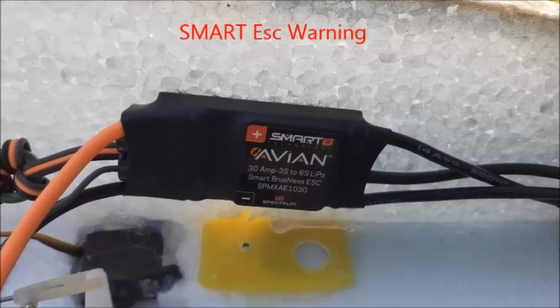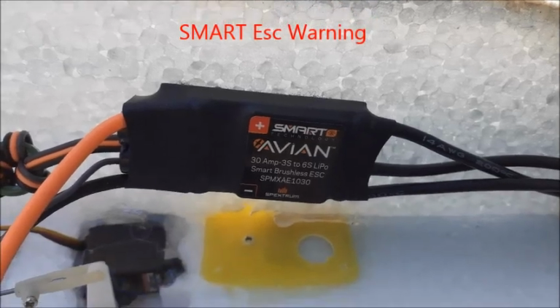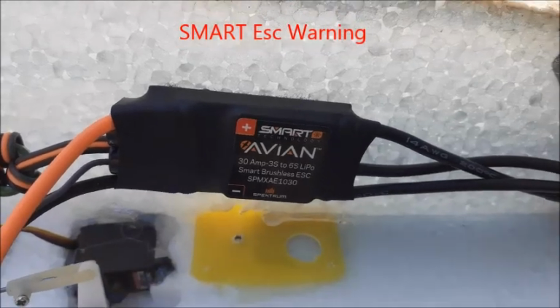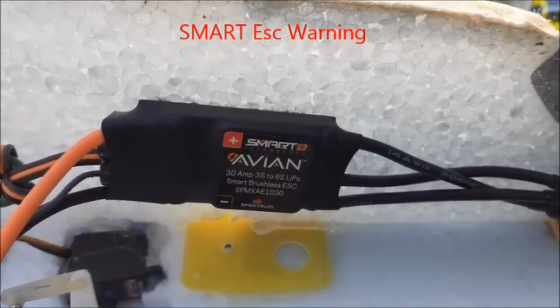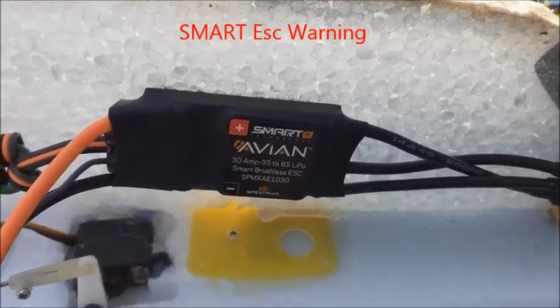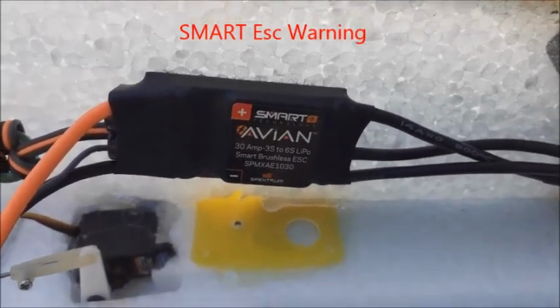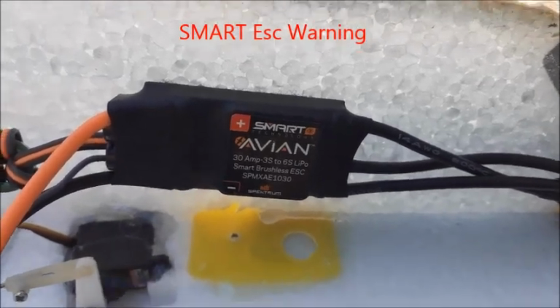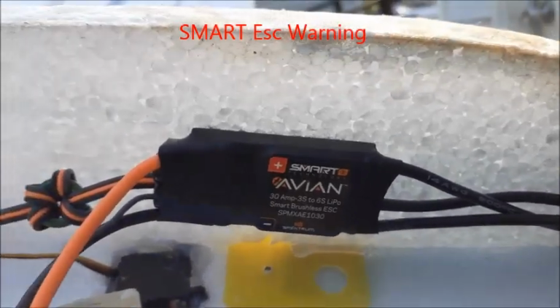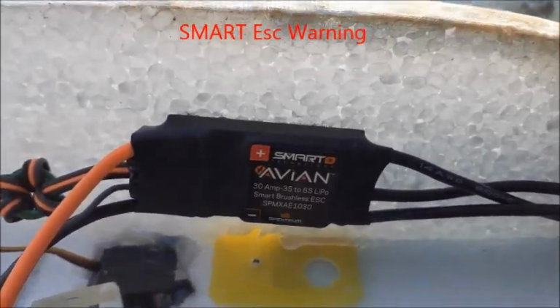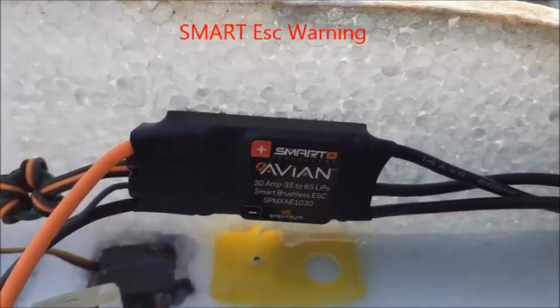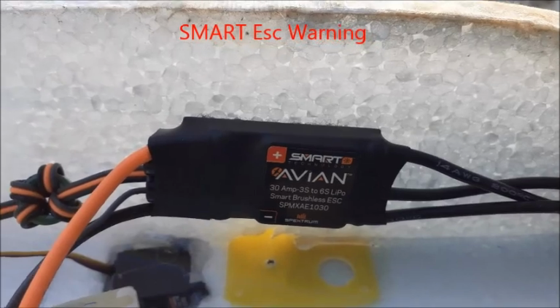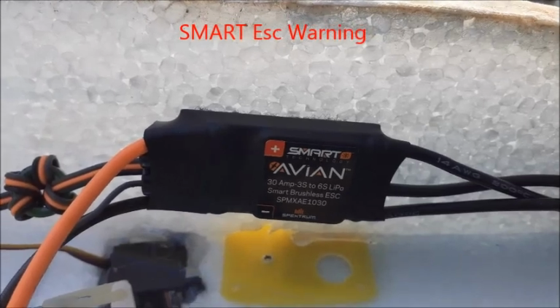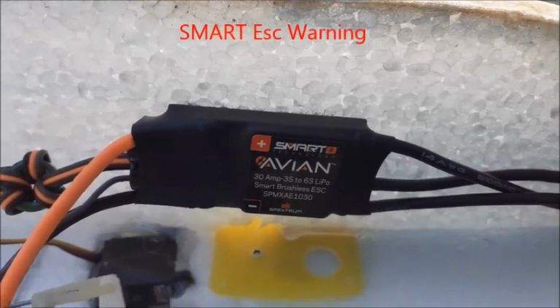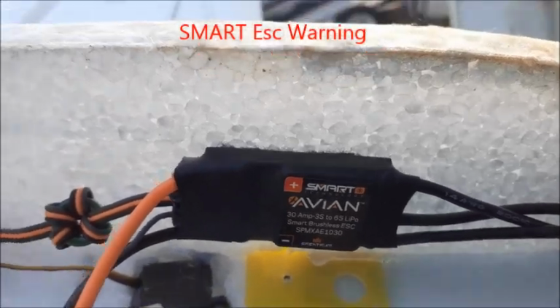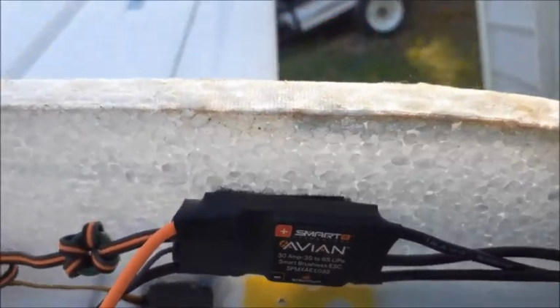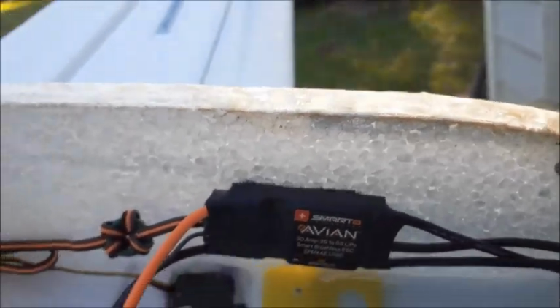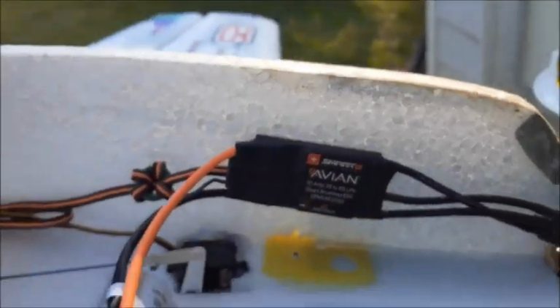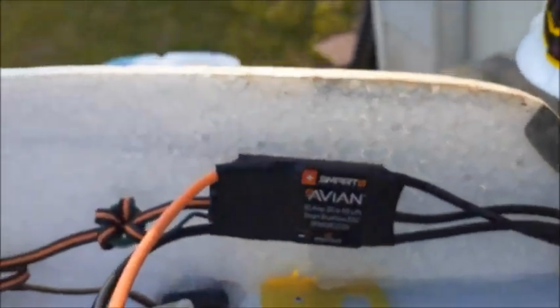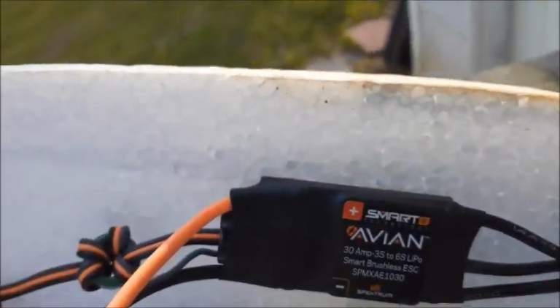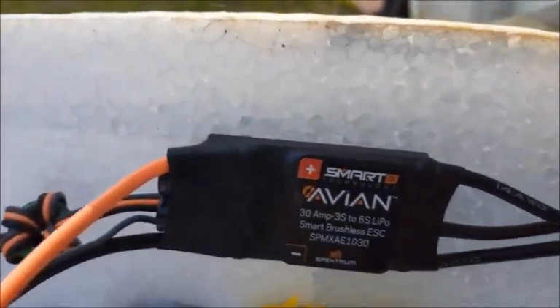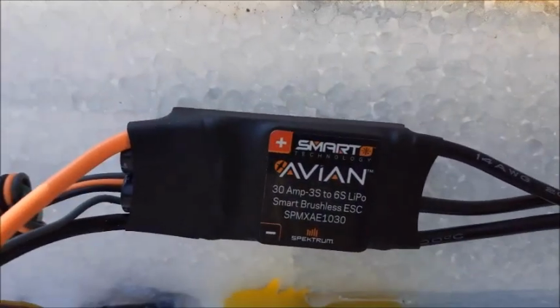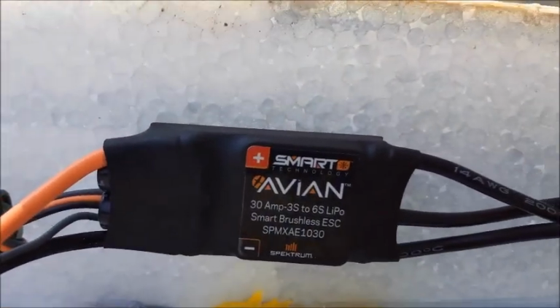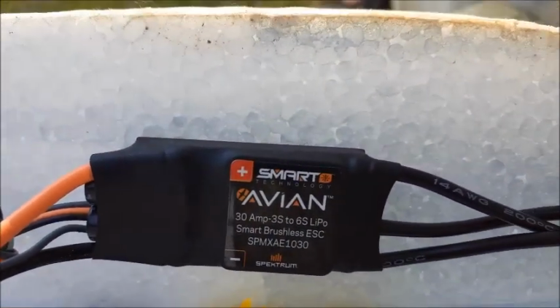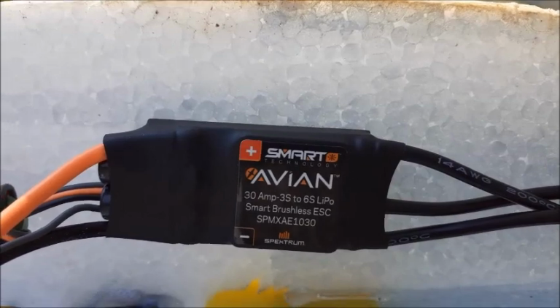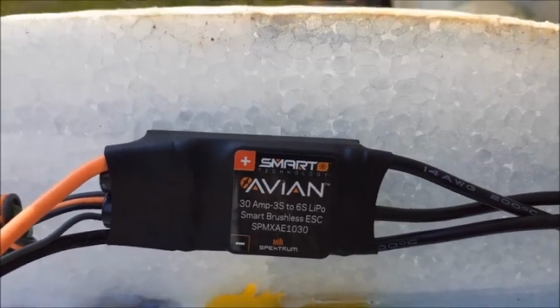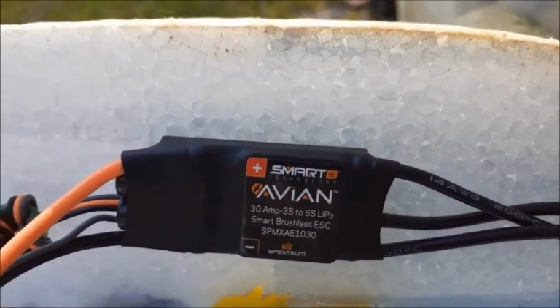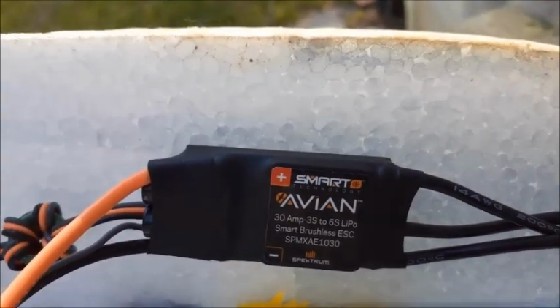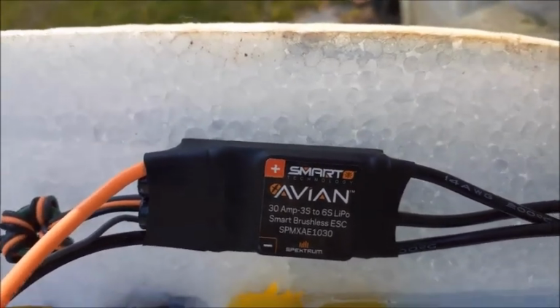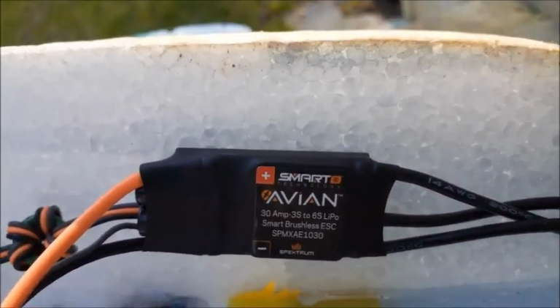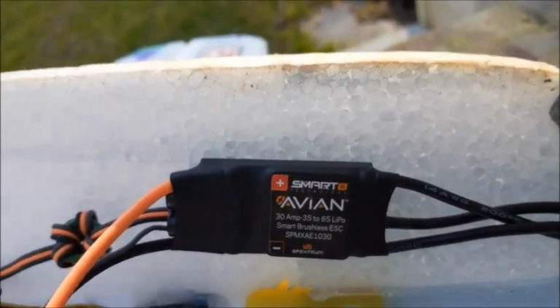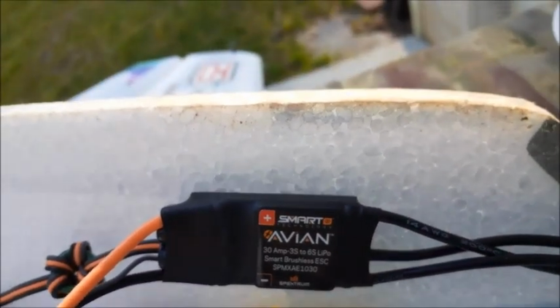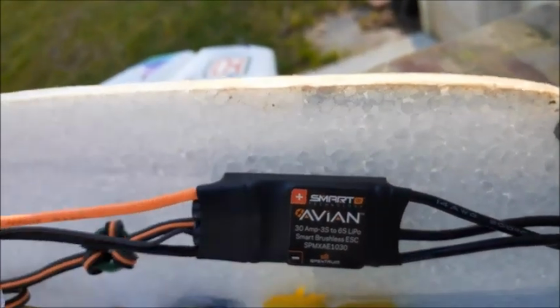Hey guys, E-PirateRC here. I just wanted to give you a quick video and a good tip about the new Avion Smart Speed Controllers for Aircraft.